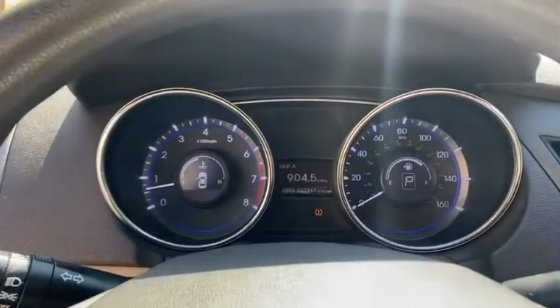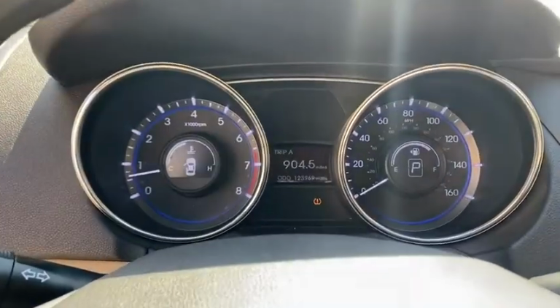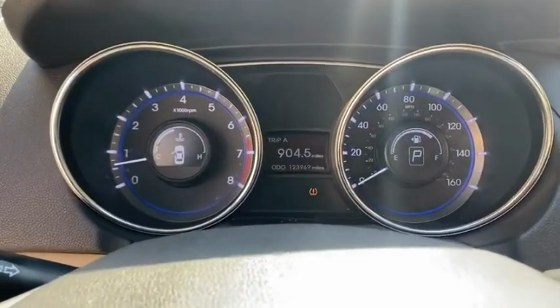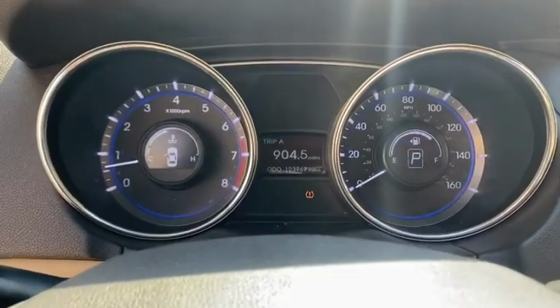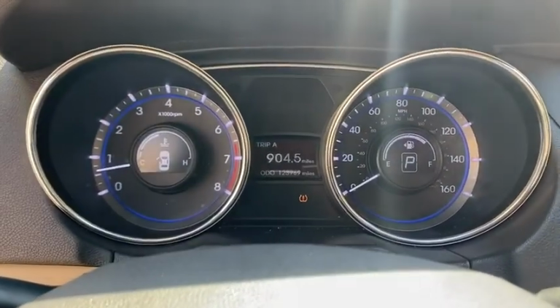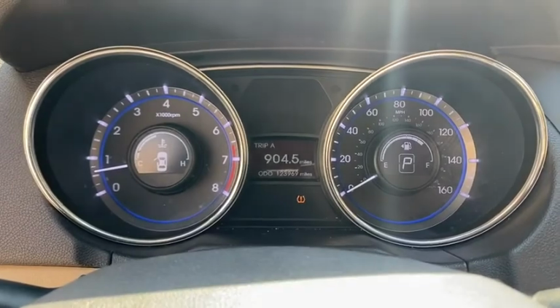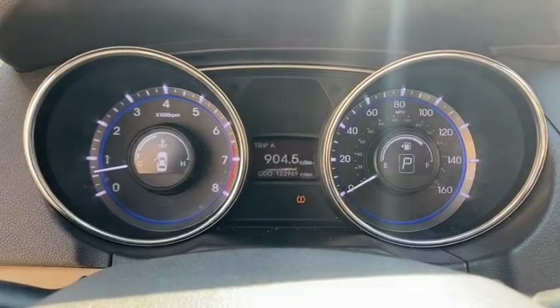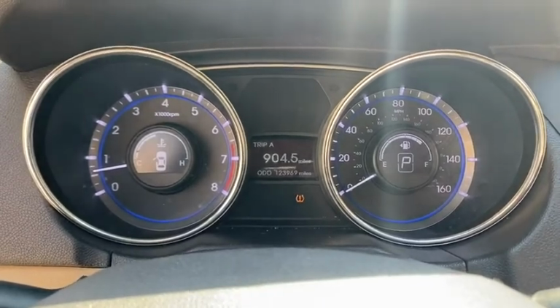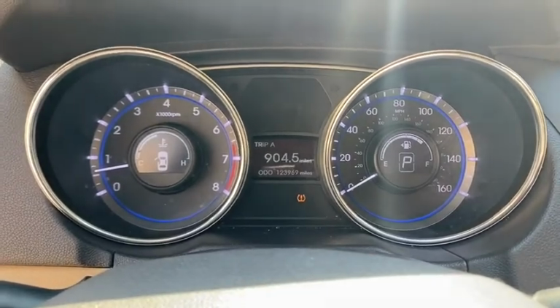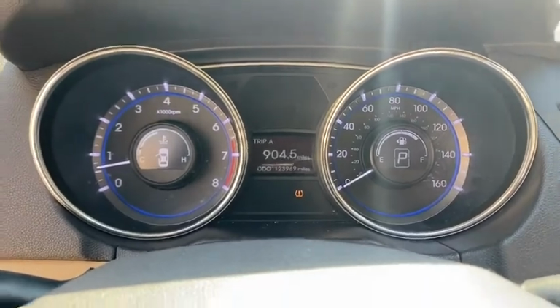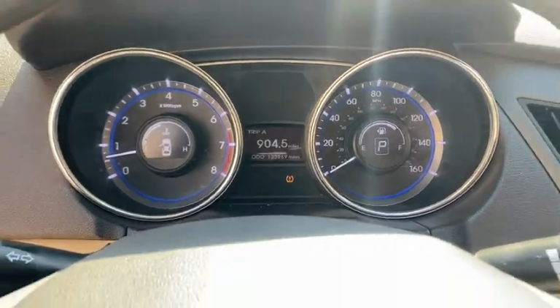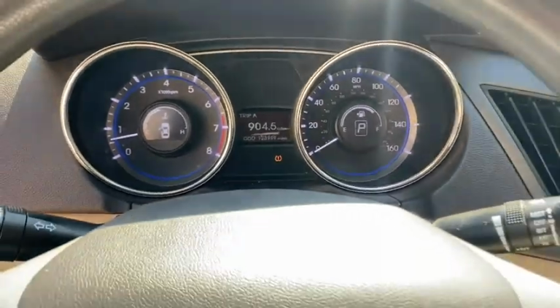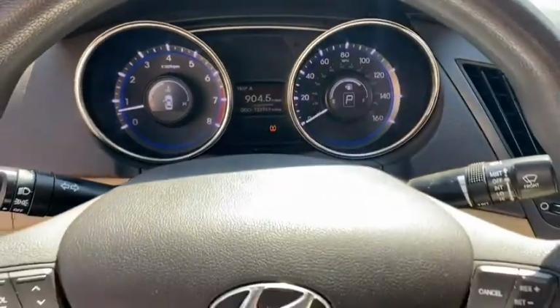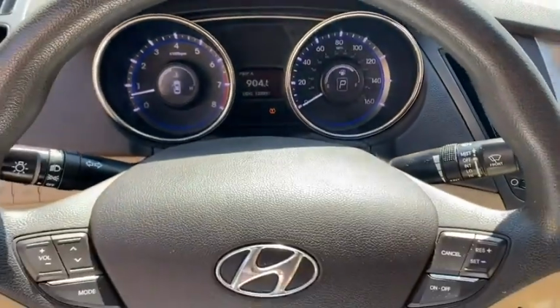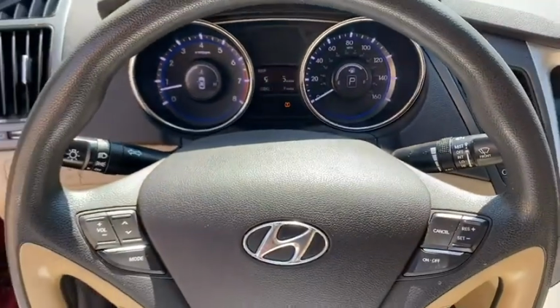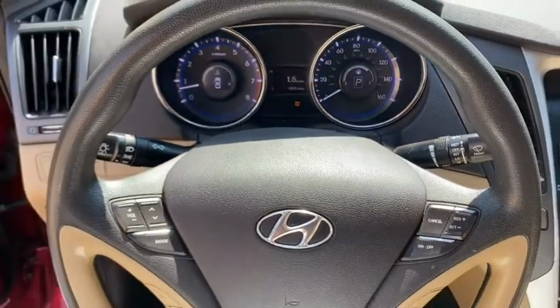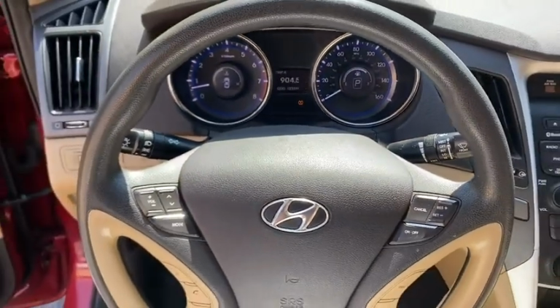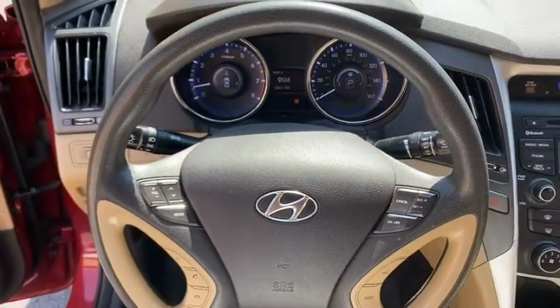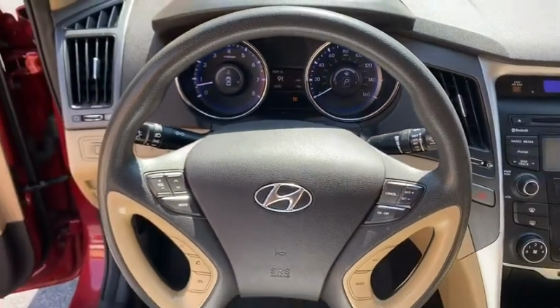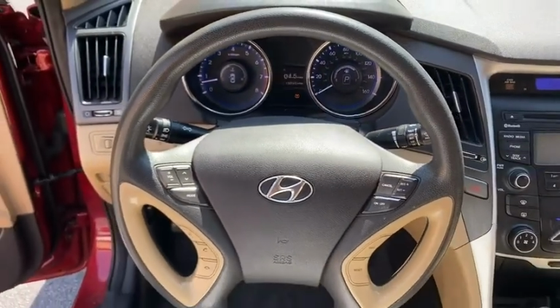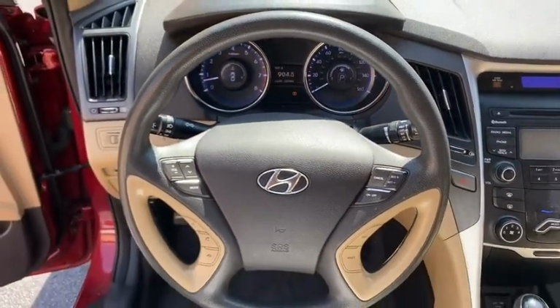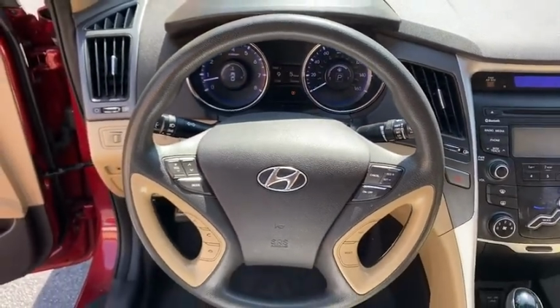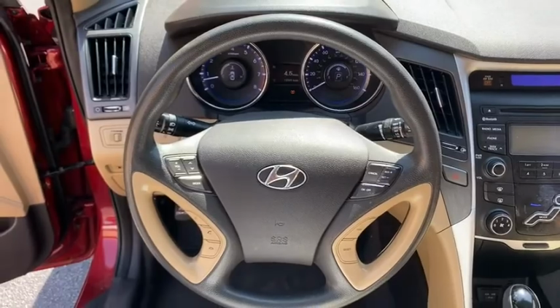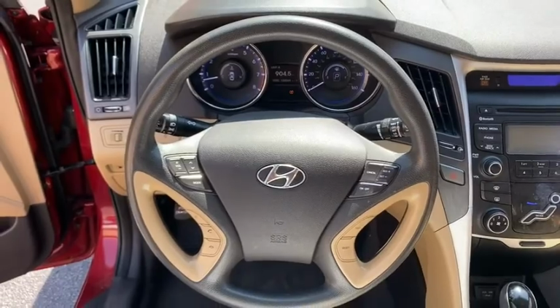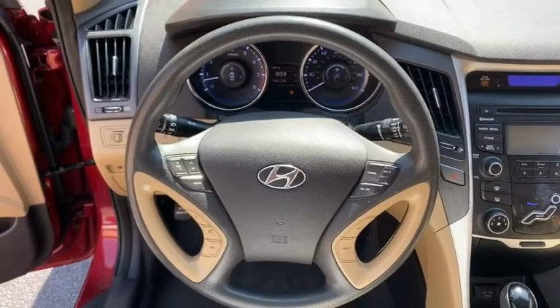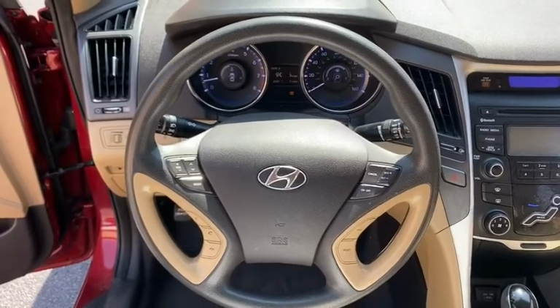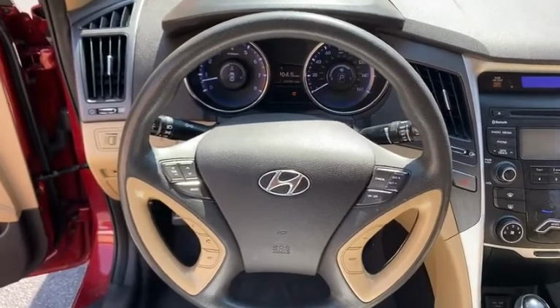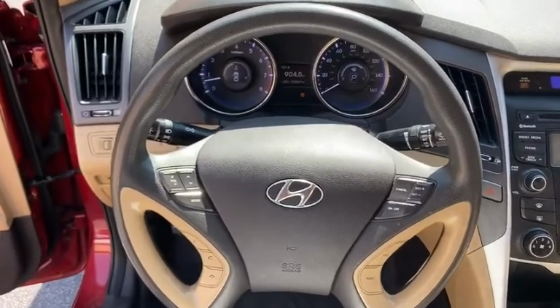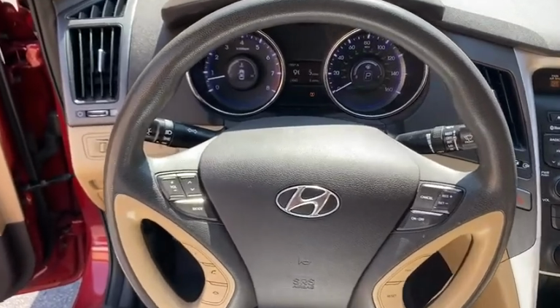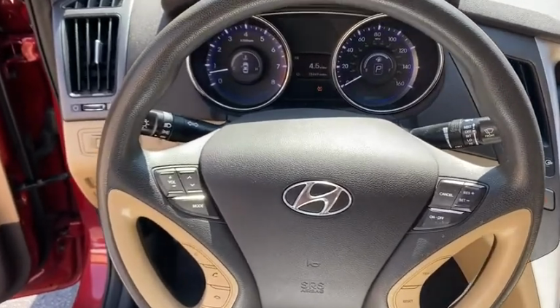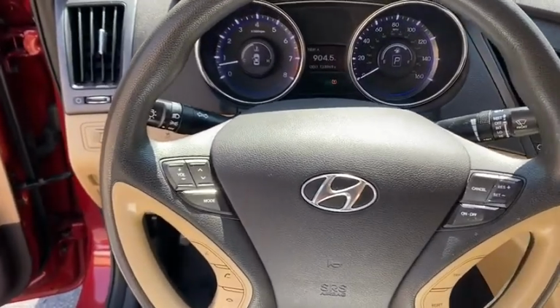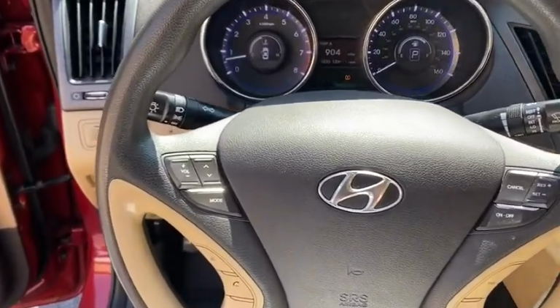Security system, electronic stability control, trip computer, daytime running lights, panic alarm, traction control system, overhead console, brake assist.